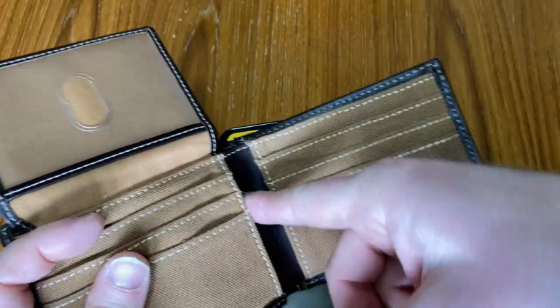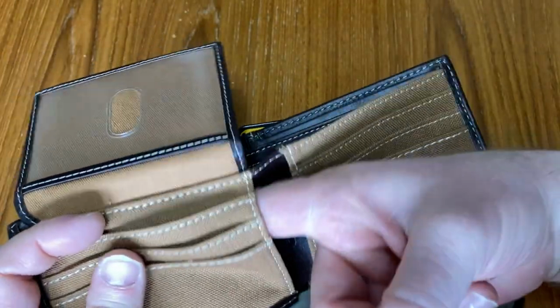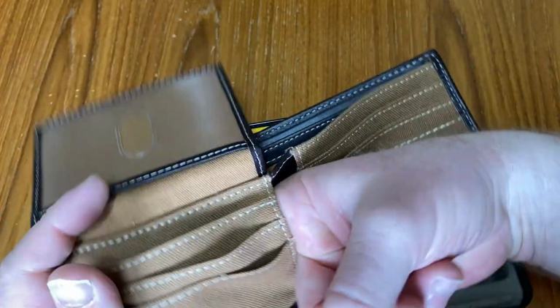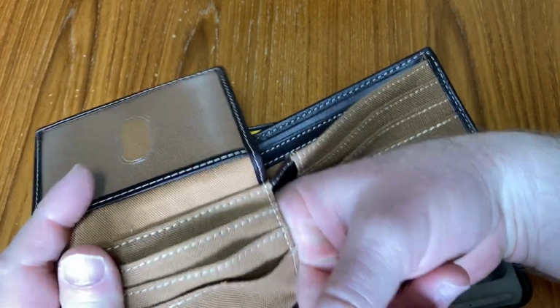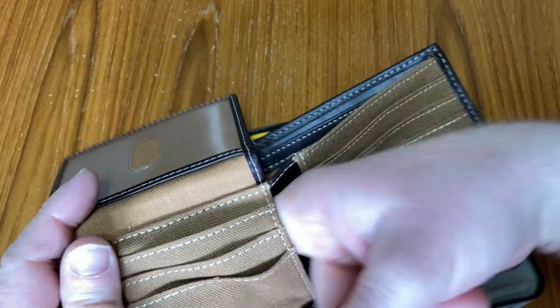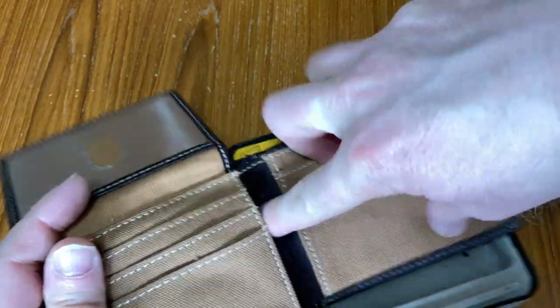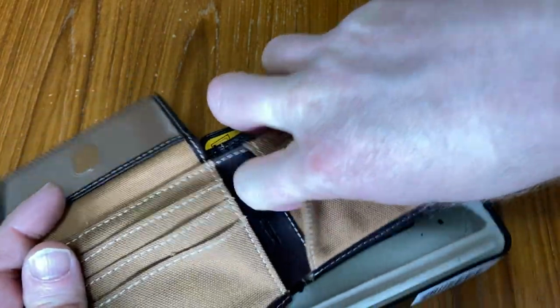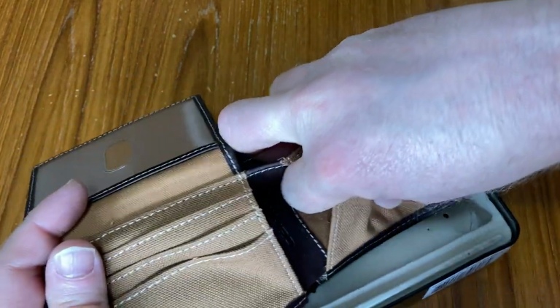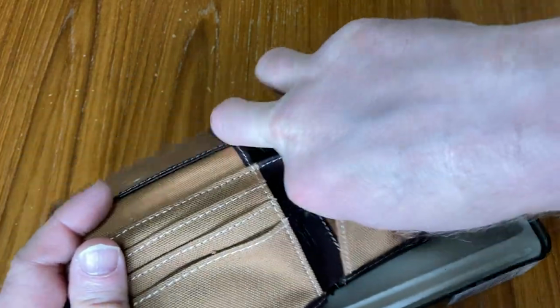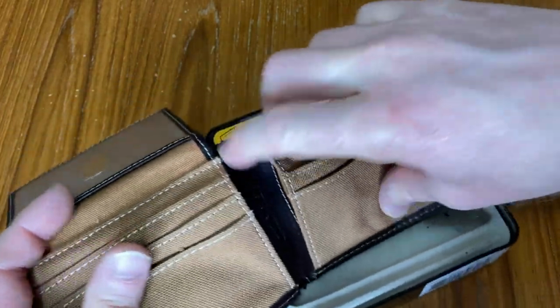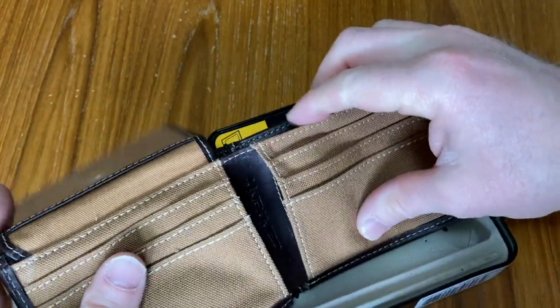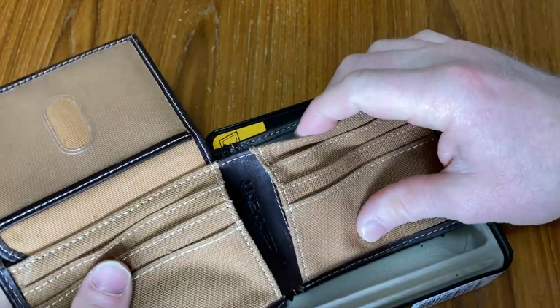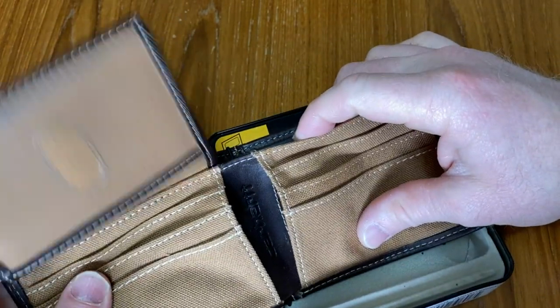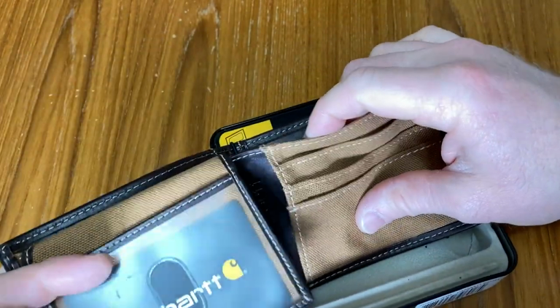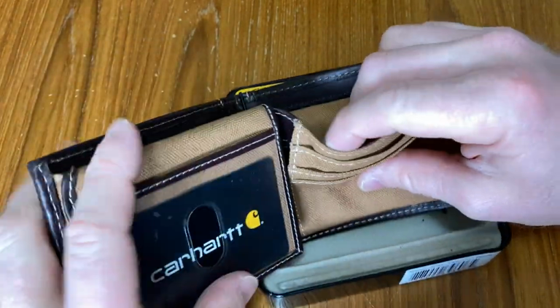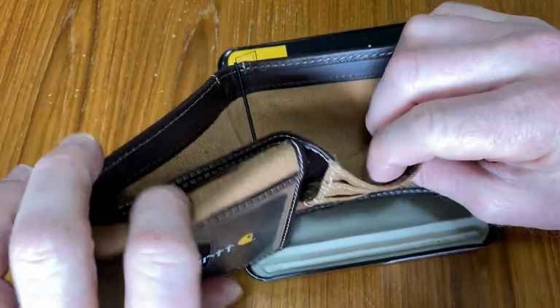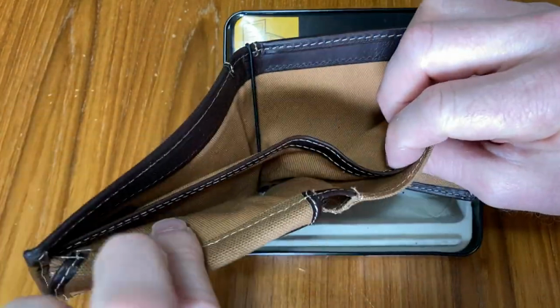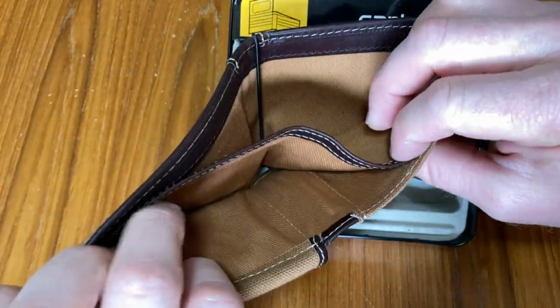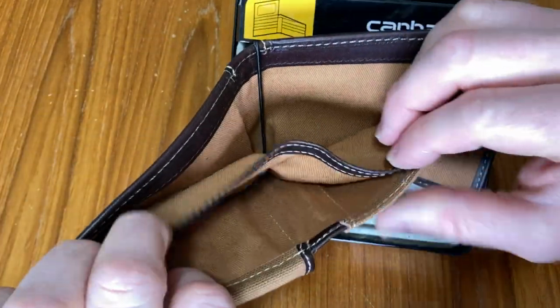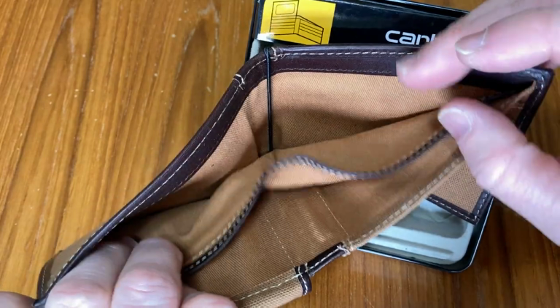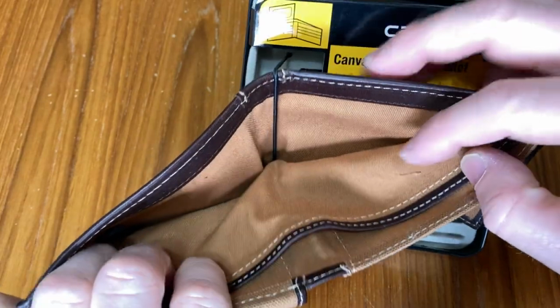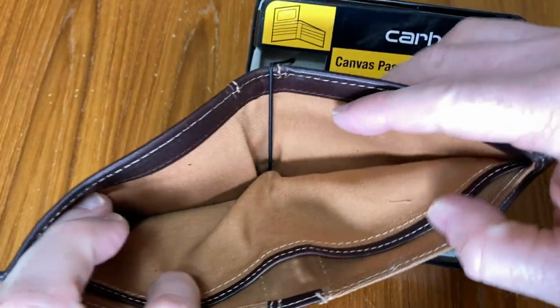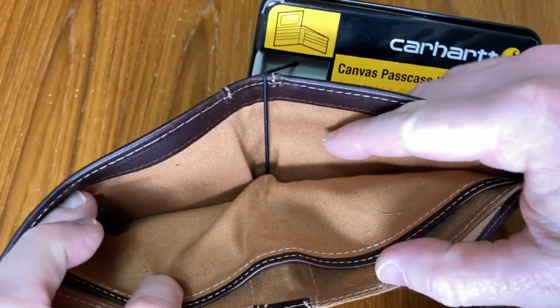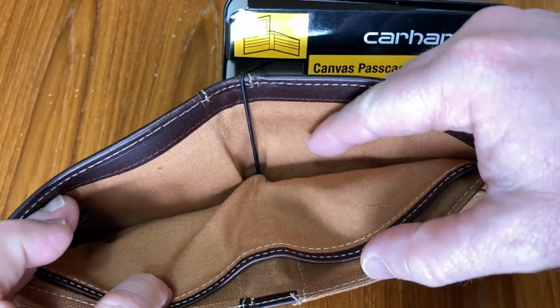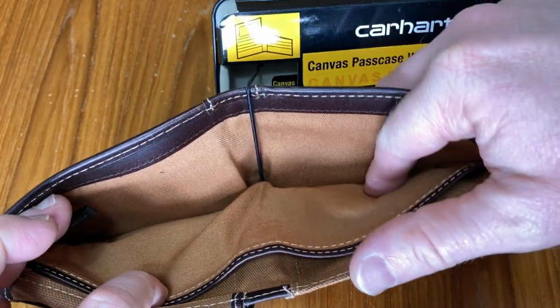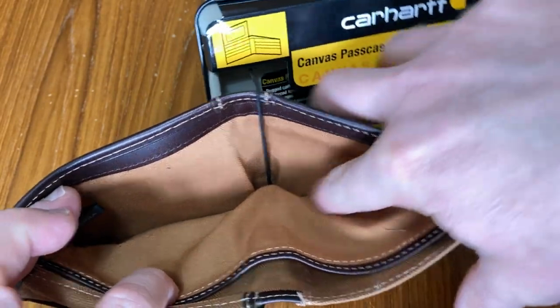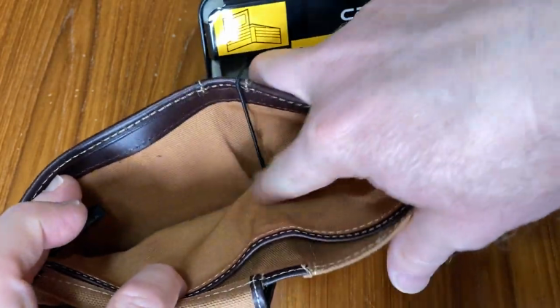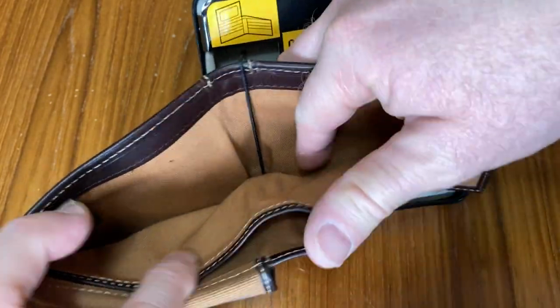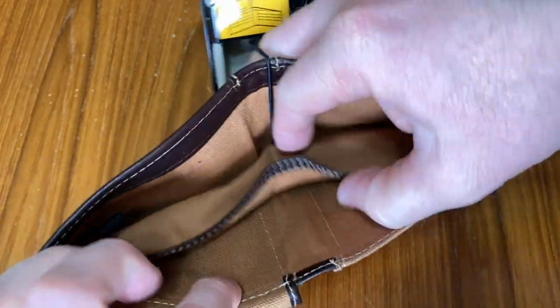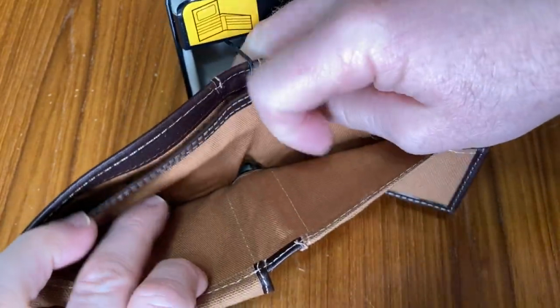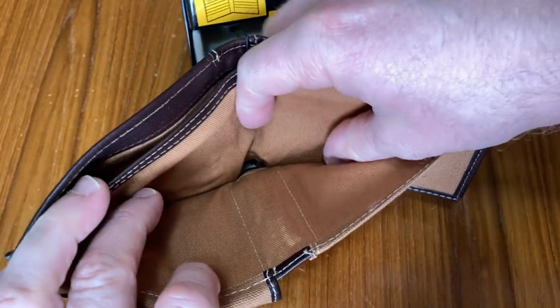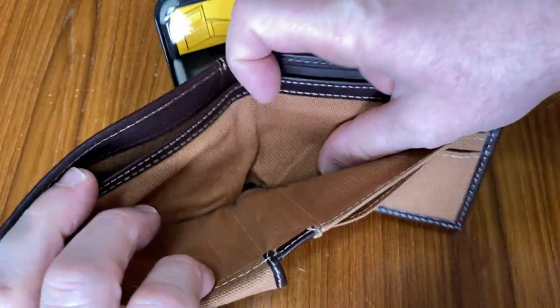Then you have a pocket here, and you have a pocket here. And then you can put your money, your dollars, in here and in here.